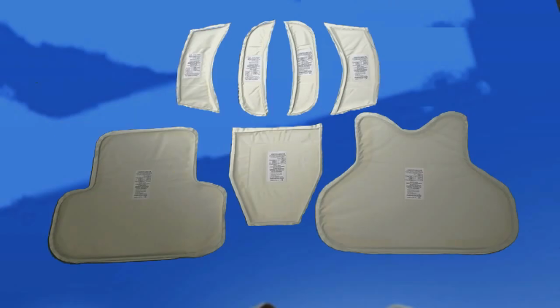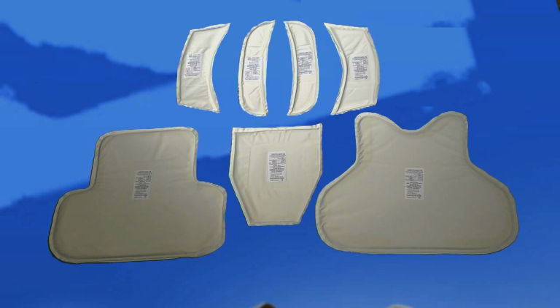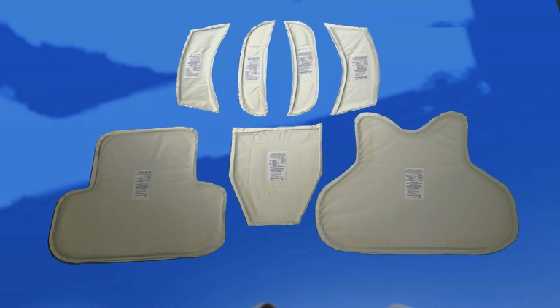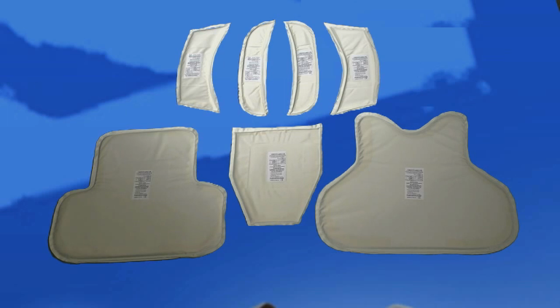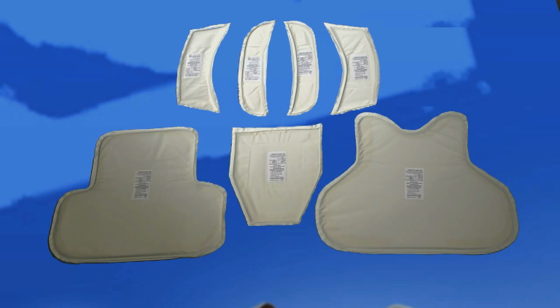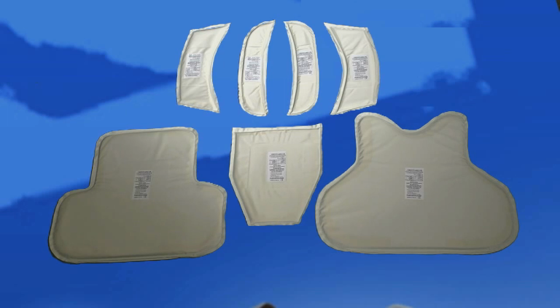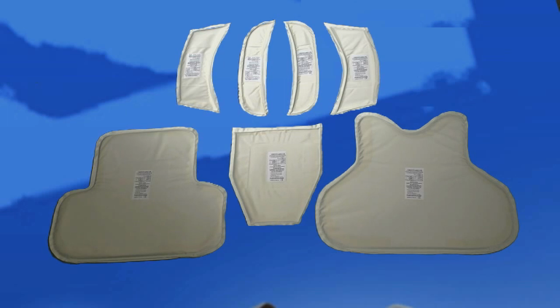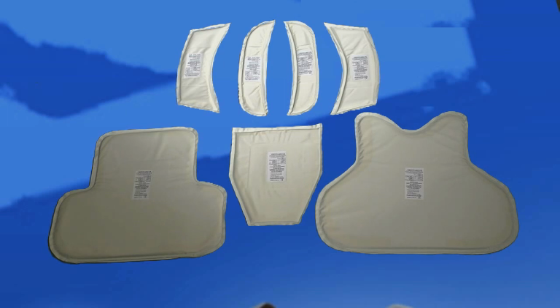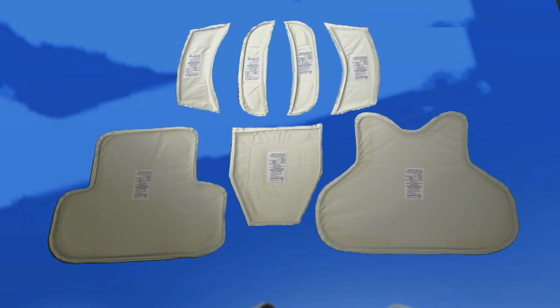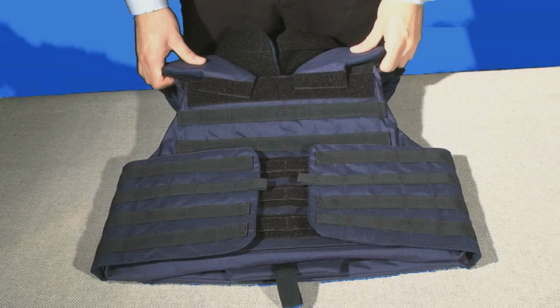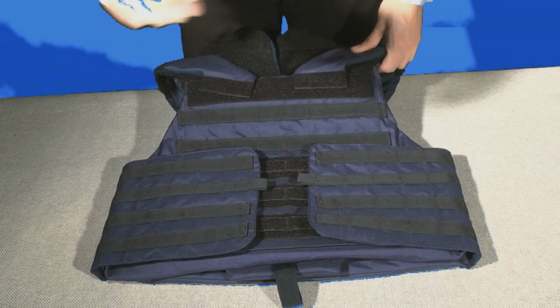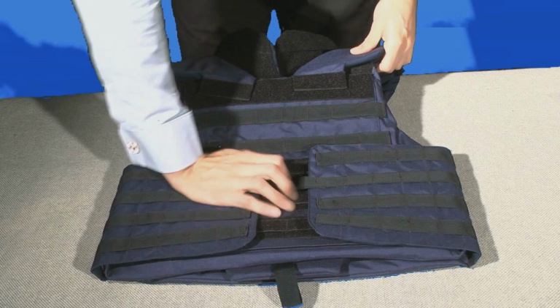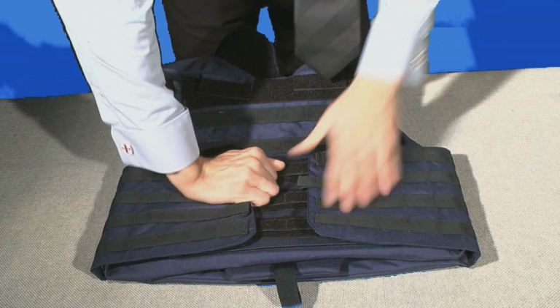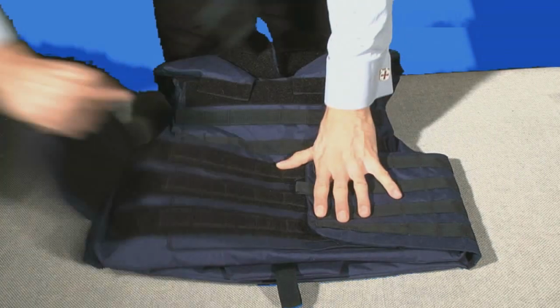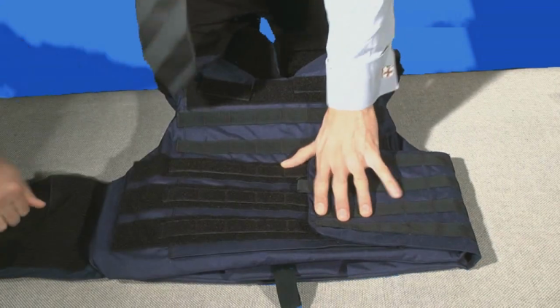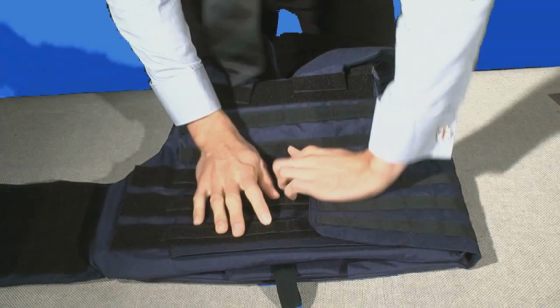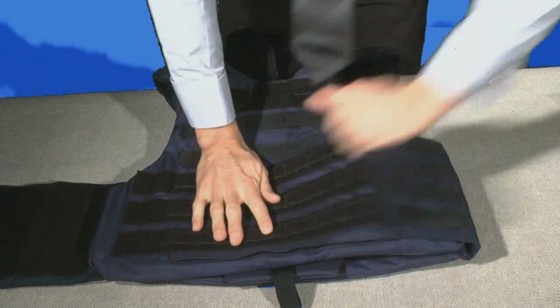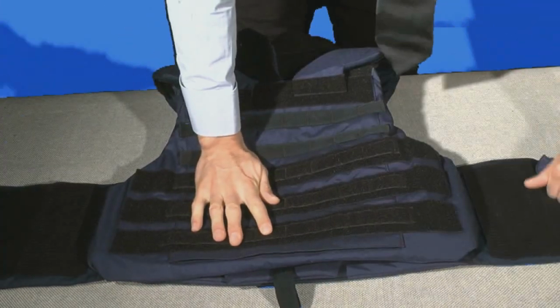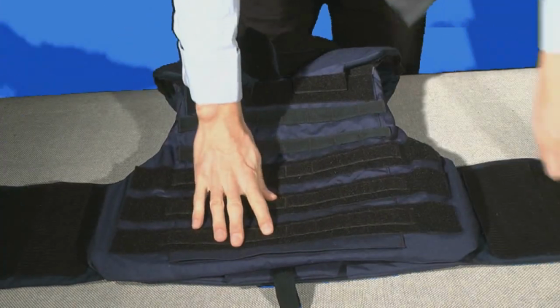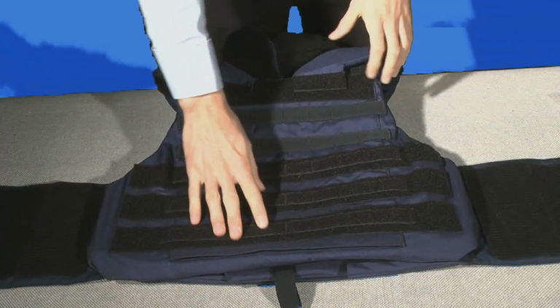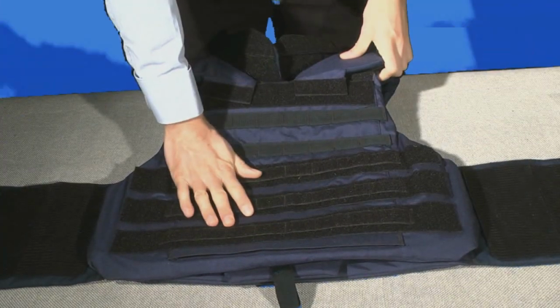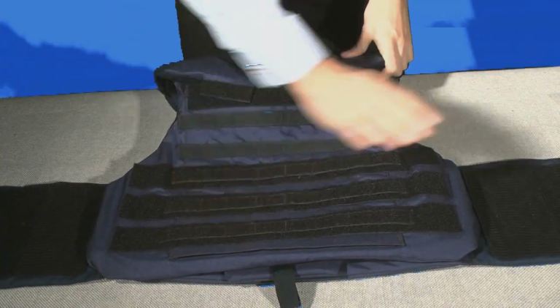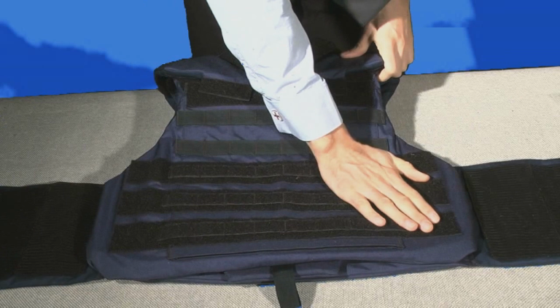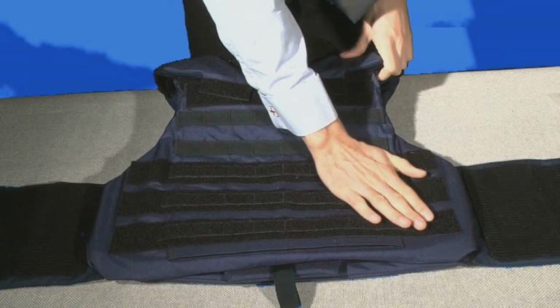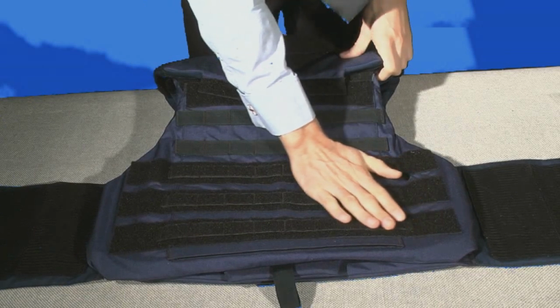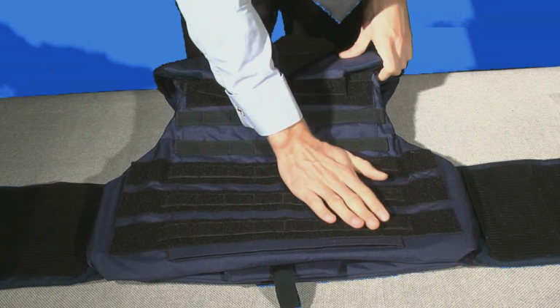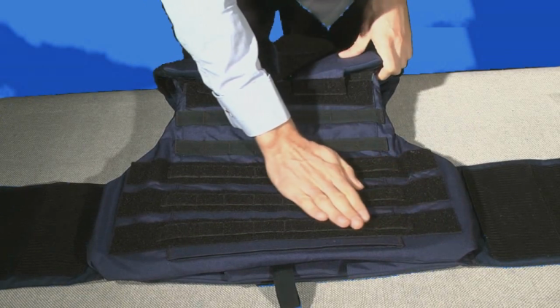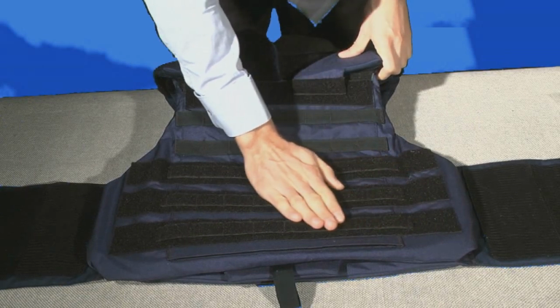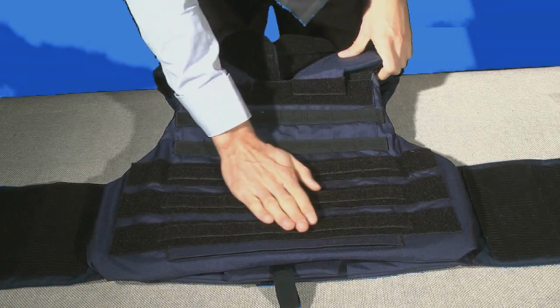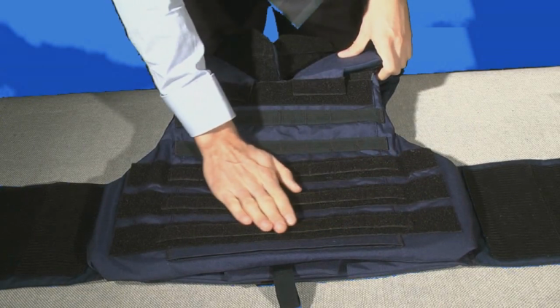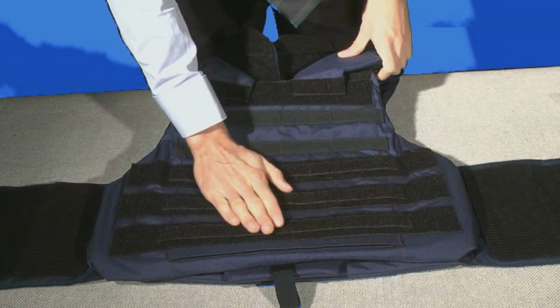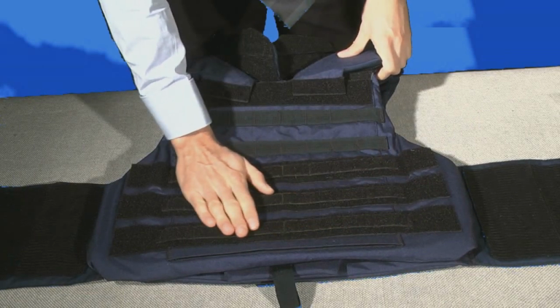The first thing you need to do is make yourself familiar with the component parts. Open the sides by pulling back the Velcro and then you can open the vest. One of the reasons Velcro is used extensively on the vest is the difficulty of repairing zips in a hostile environment.